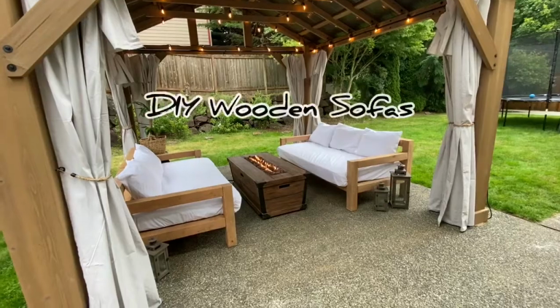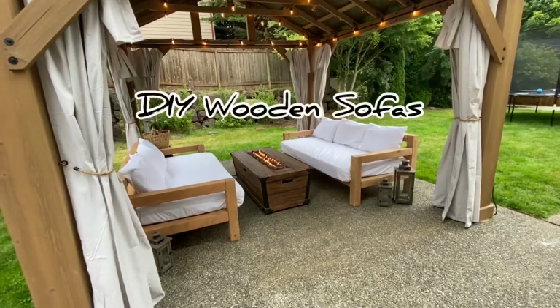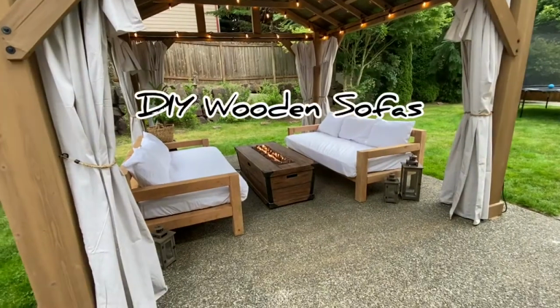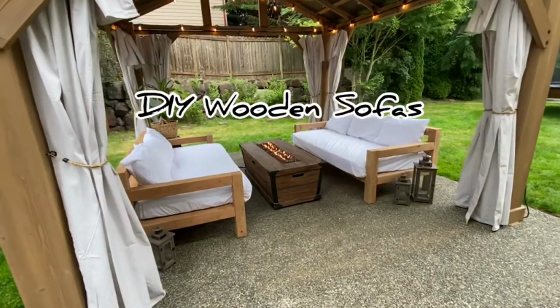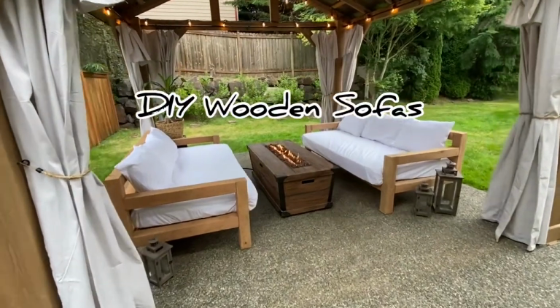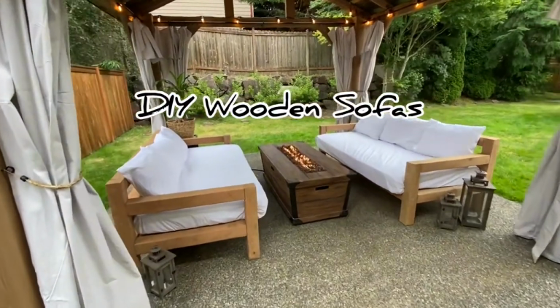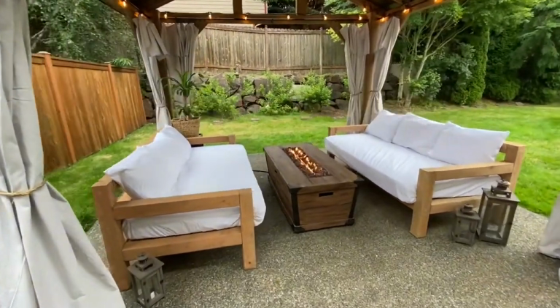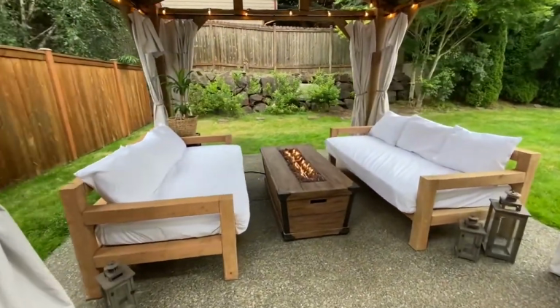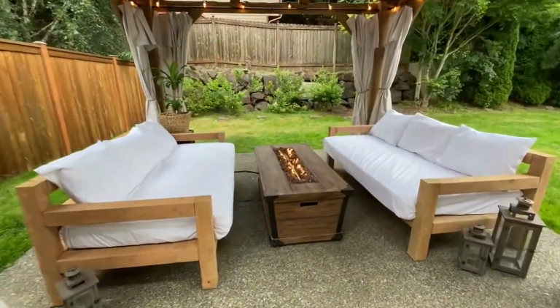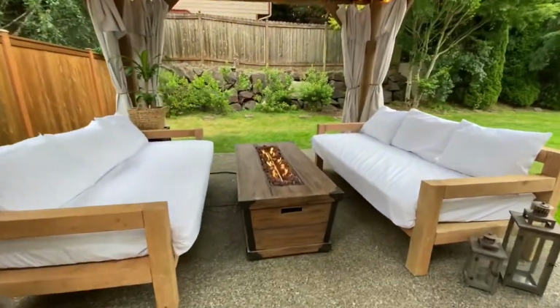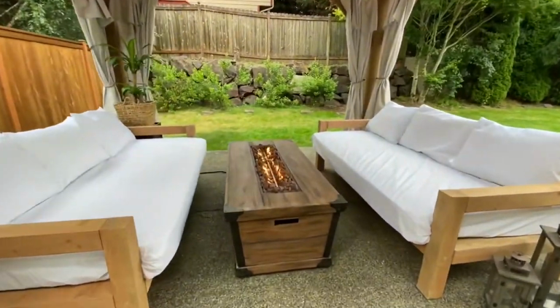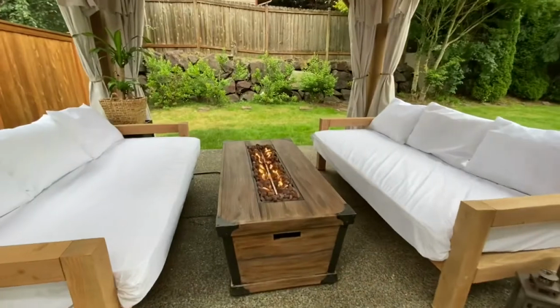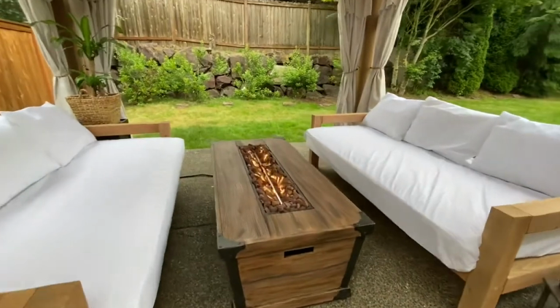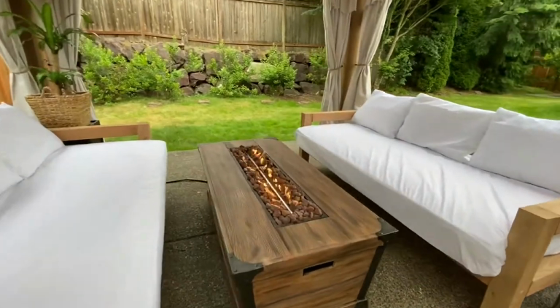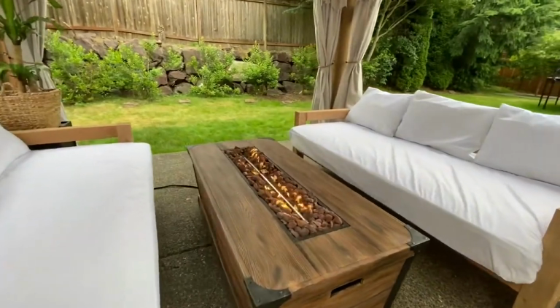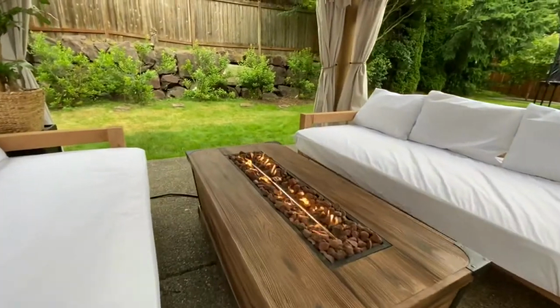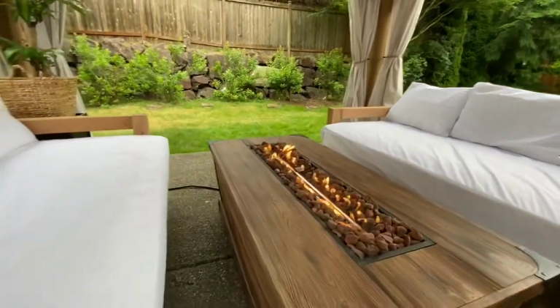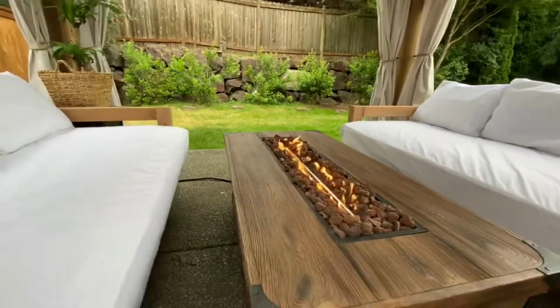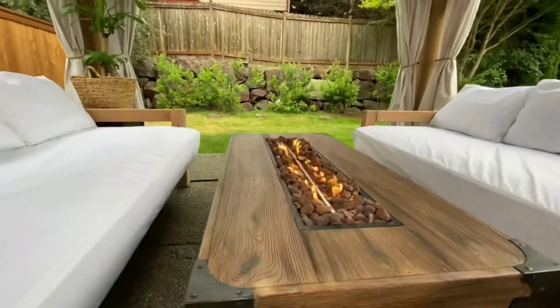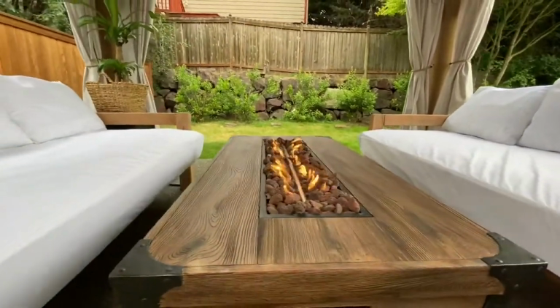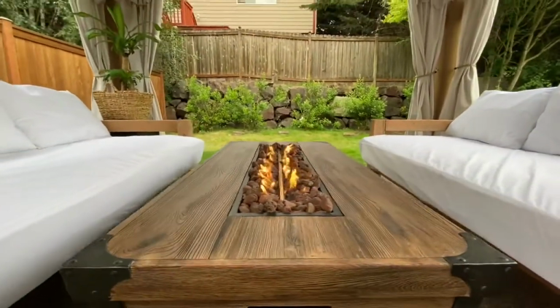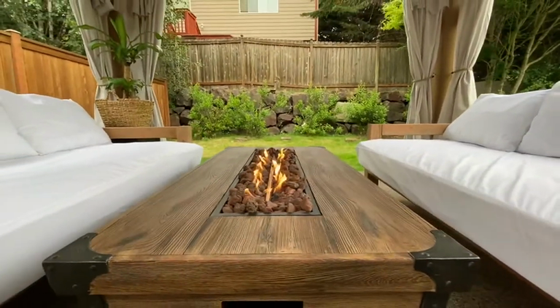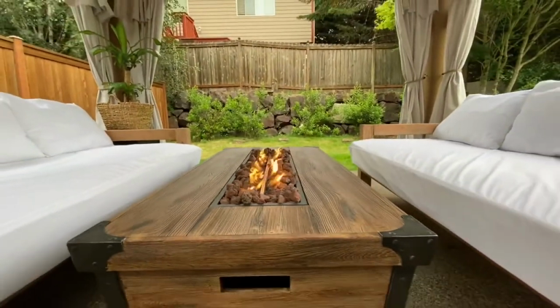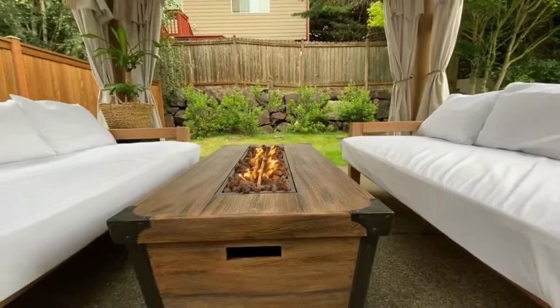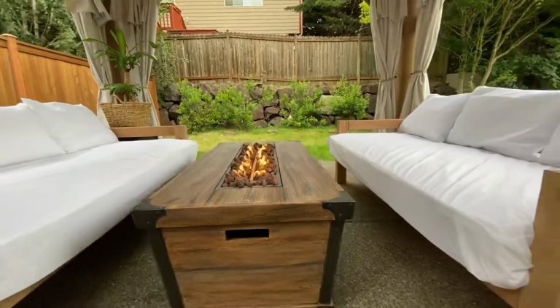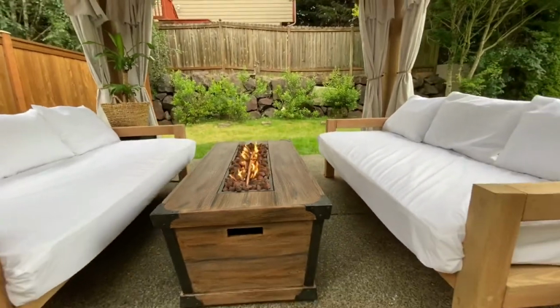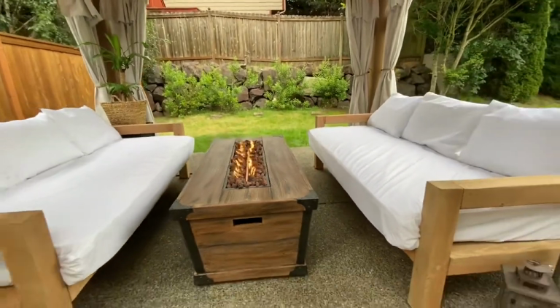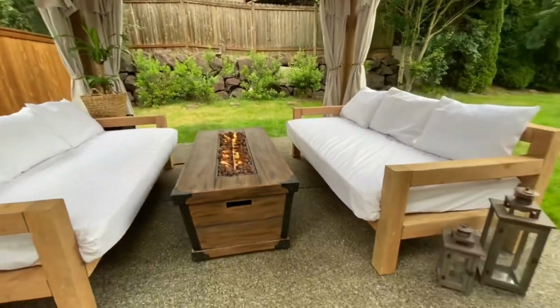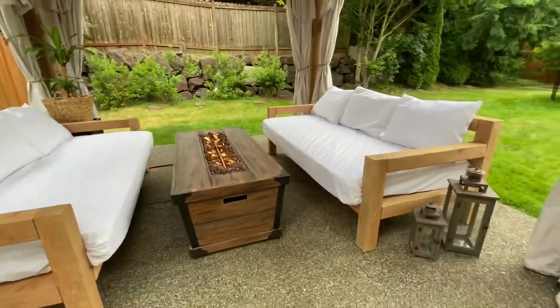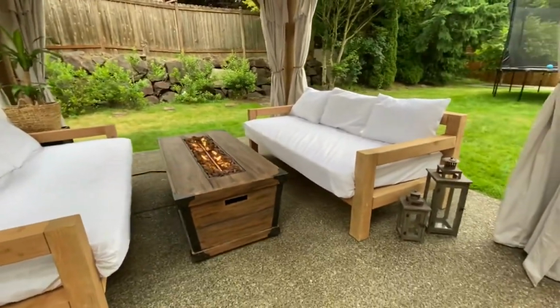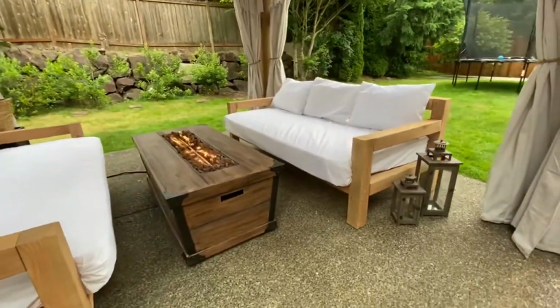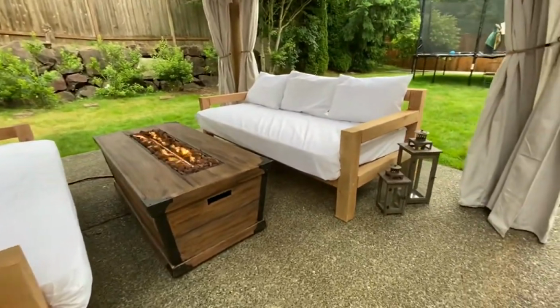If you're in the market for some expensive-looking but inexpensive sofas, these are the perfect sofas for you. This is a very easy design for first-time DIYers, and unlike most DIY sofas, this sofa actually has a backrest.